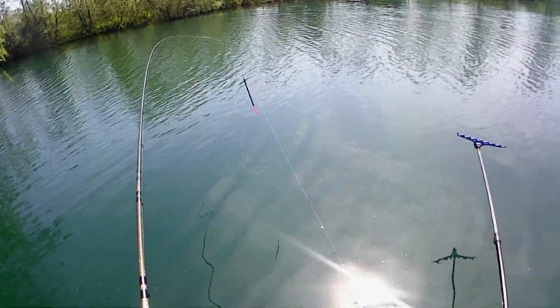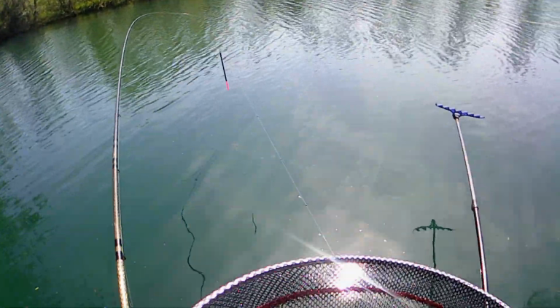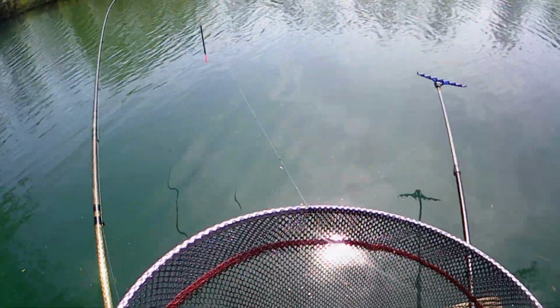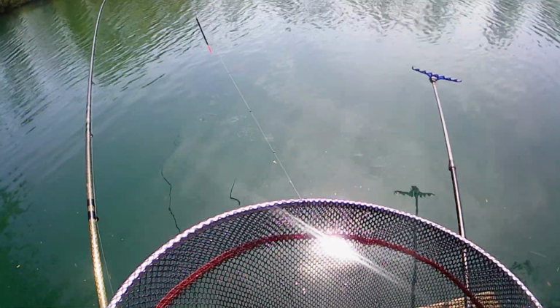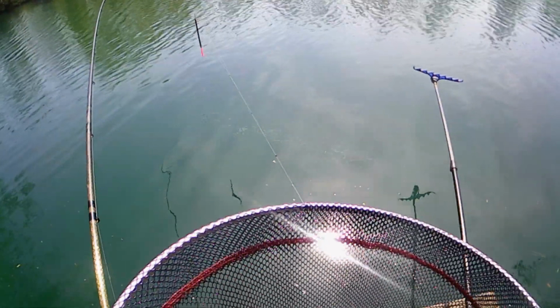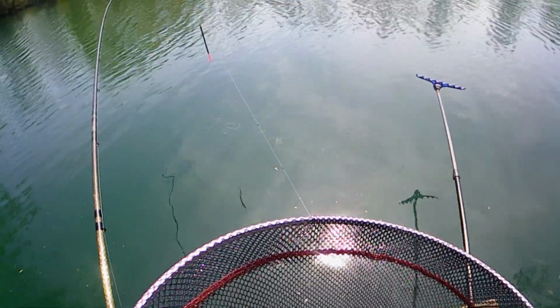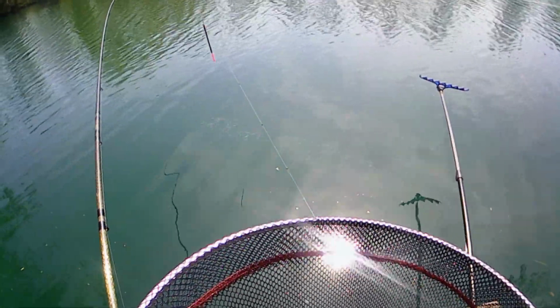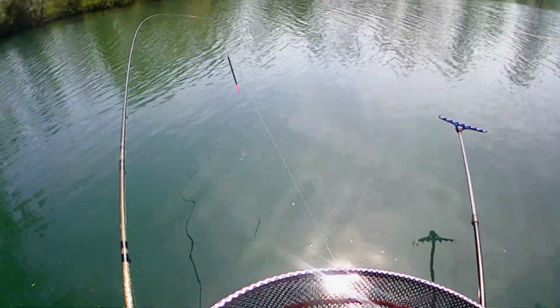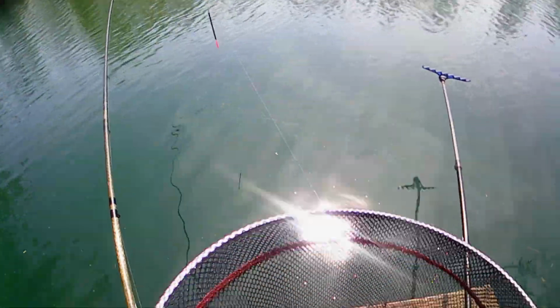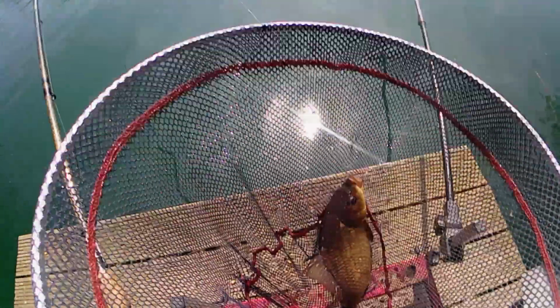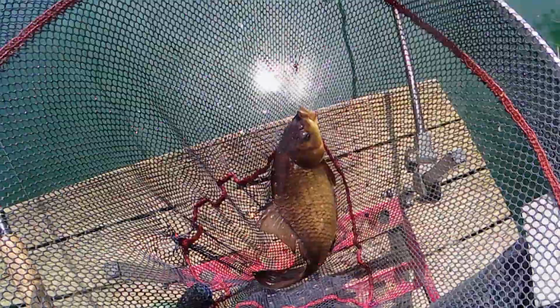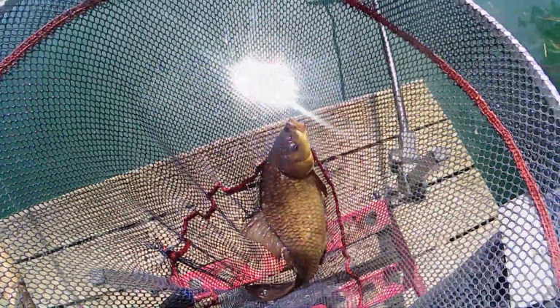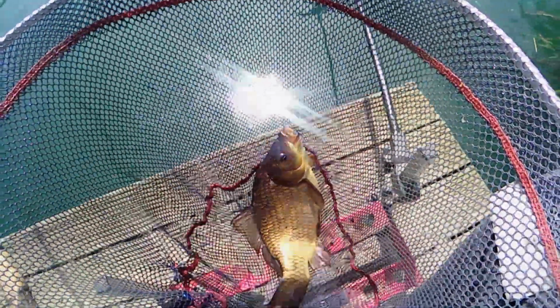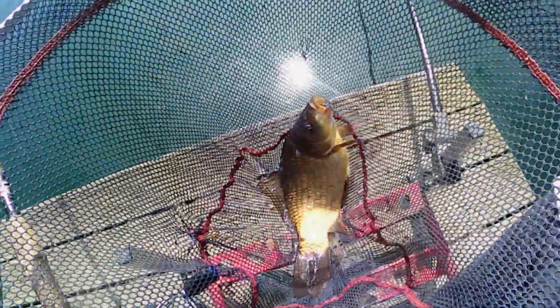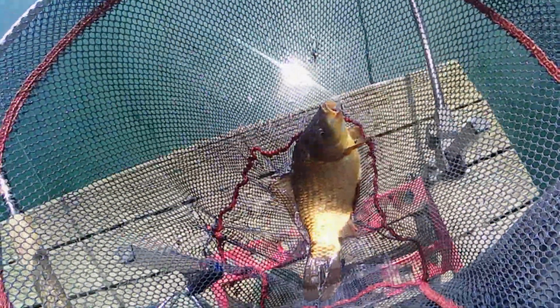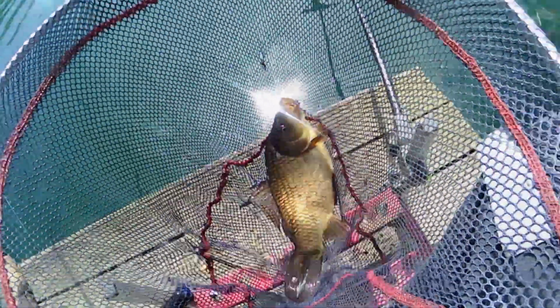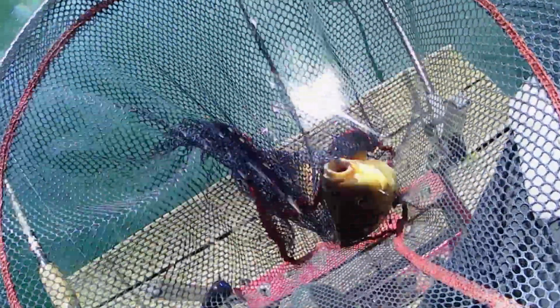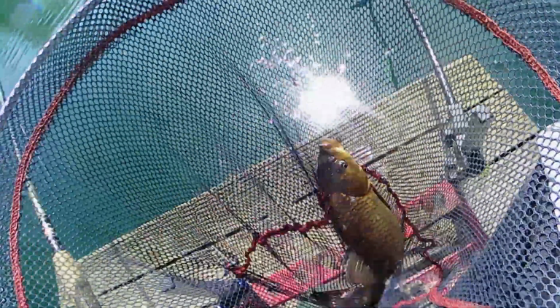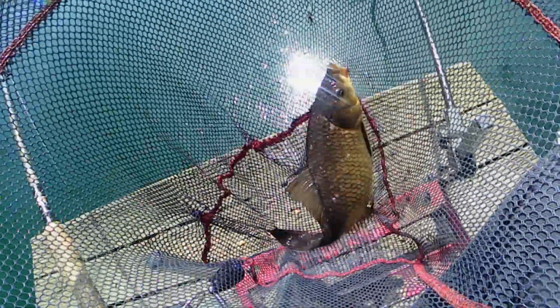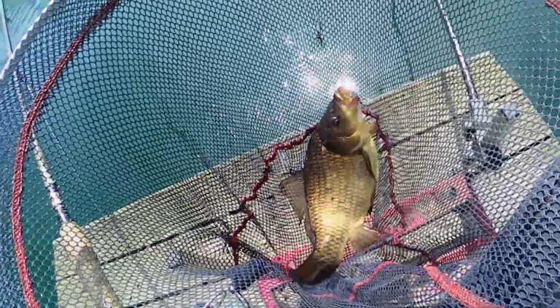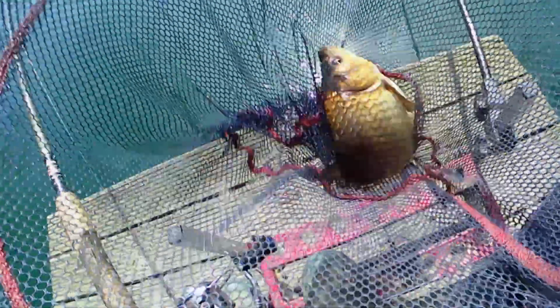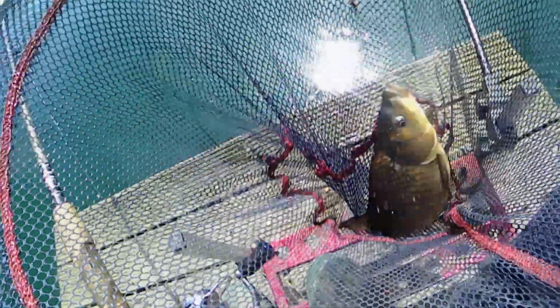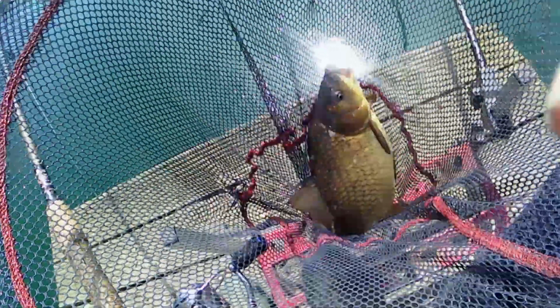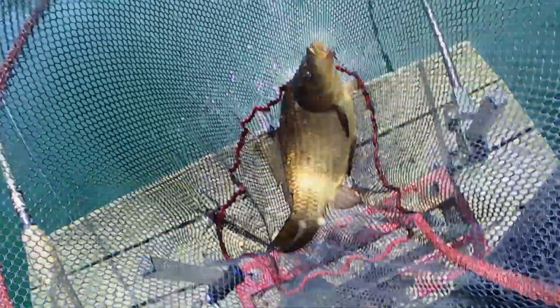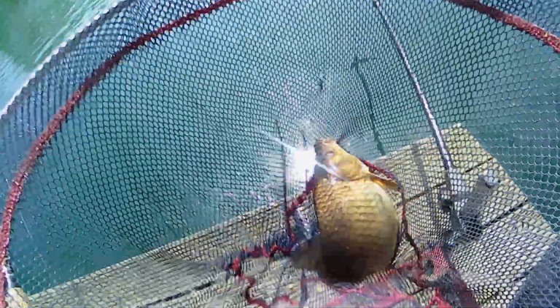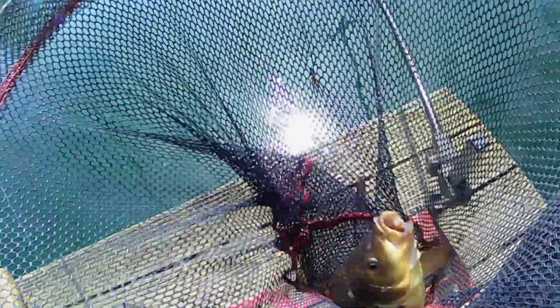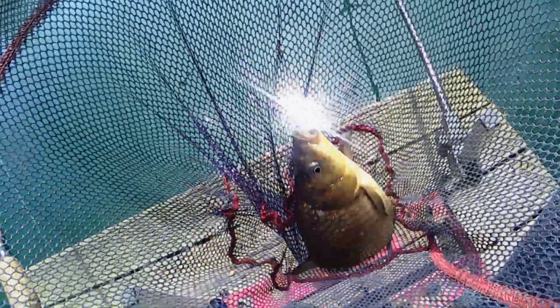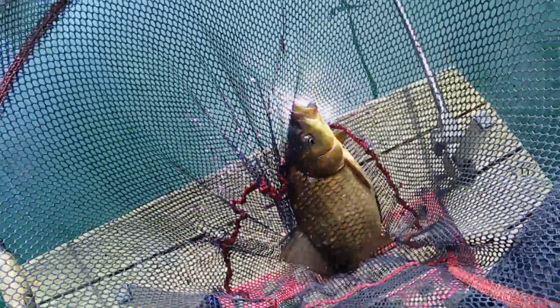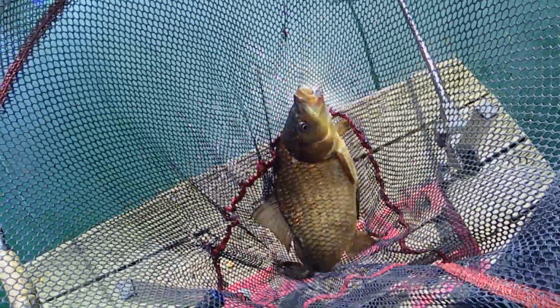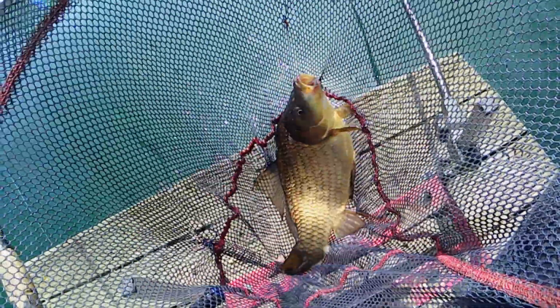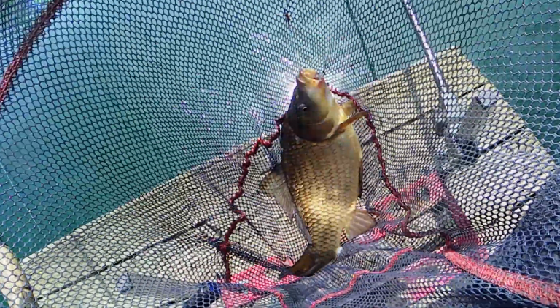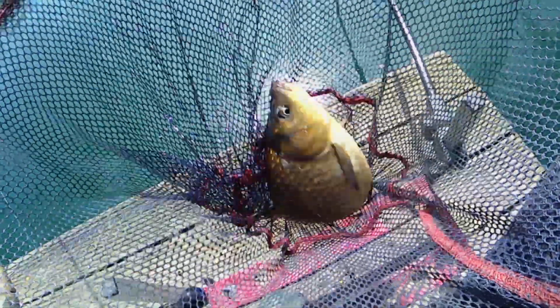Full depth. I thought they might be coming up in the water, but they're not — so it's at full depth. Right, I'll get you back now, you can carry on.